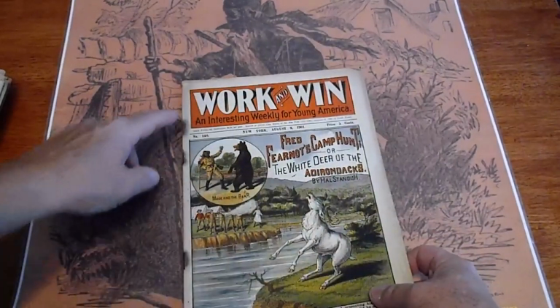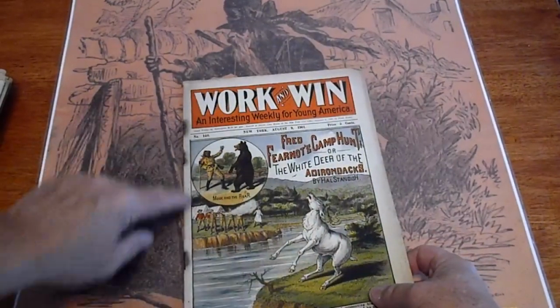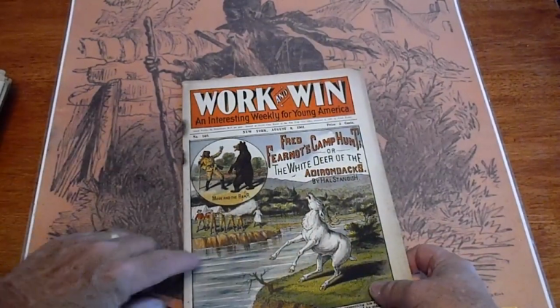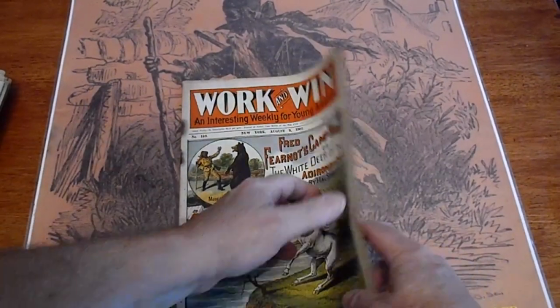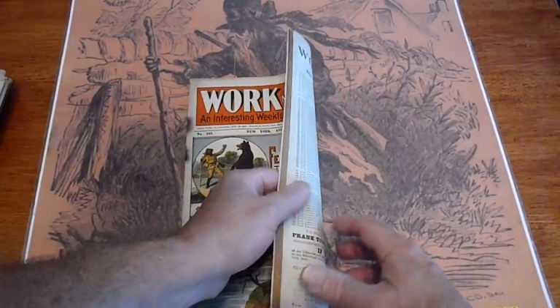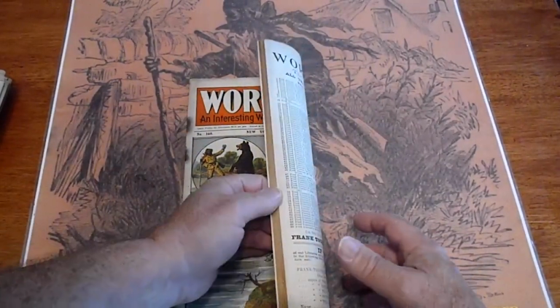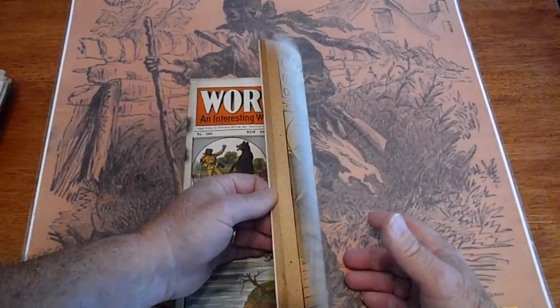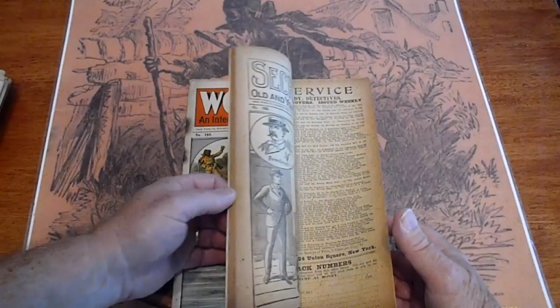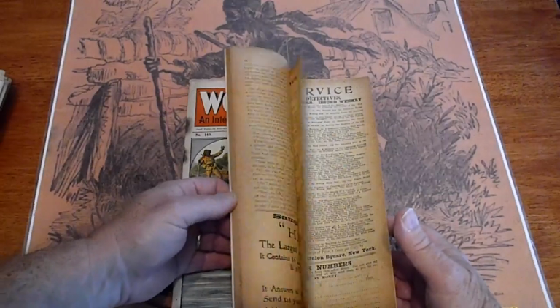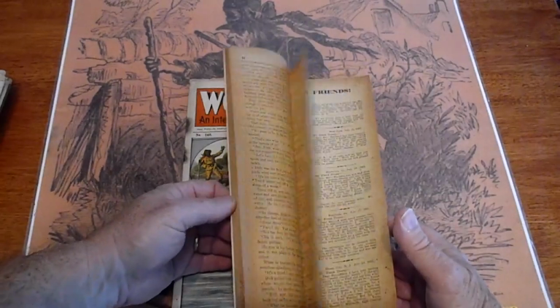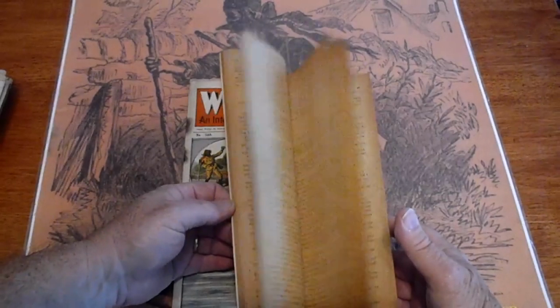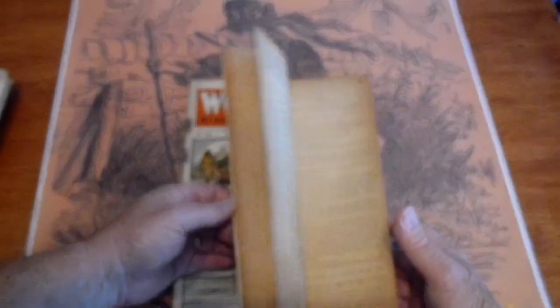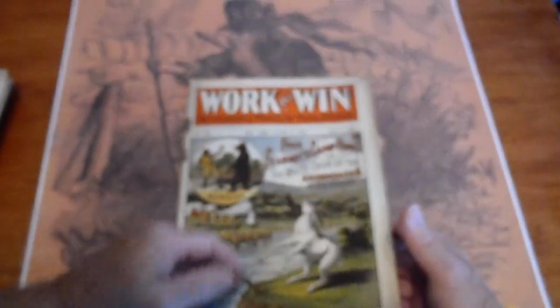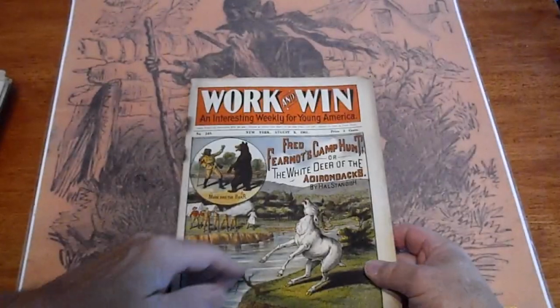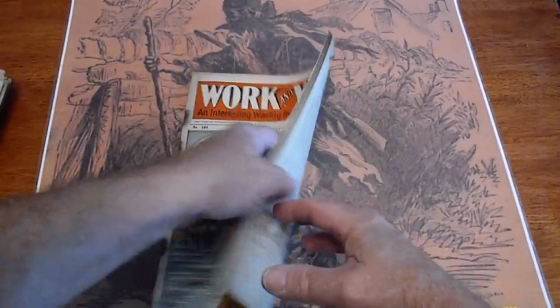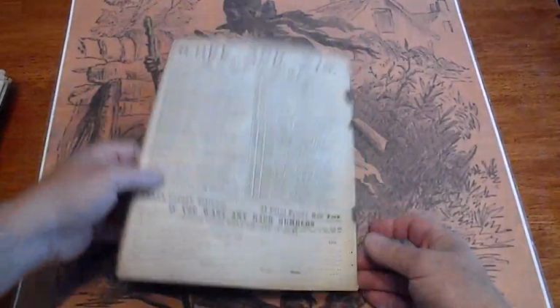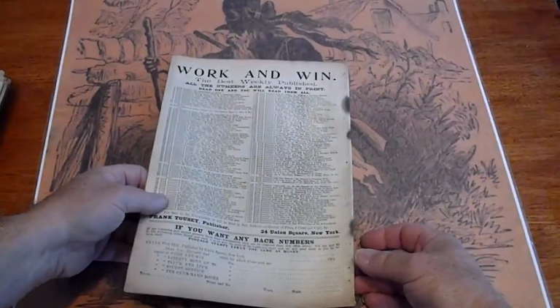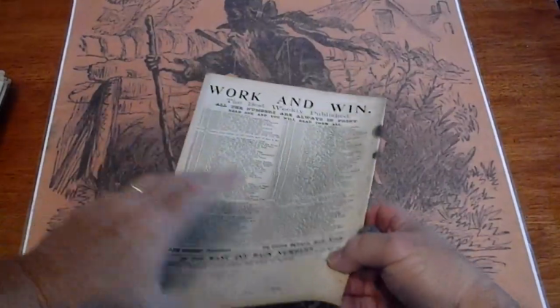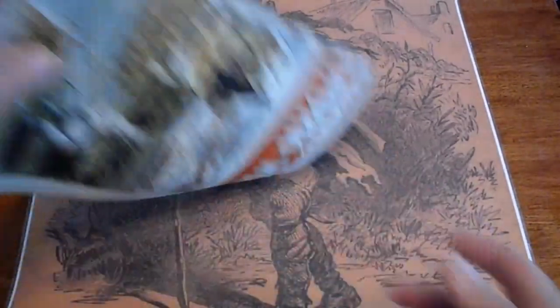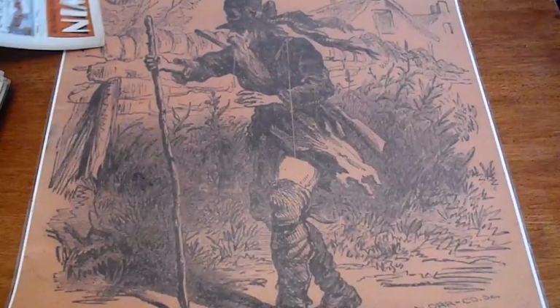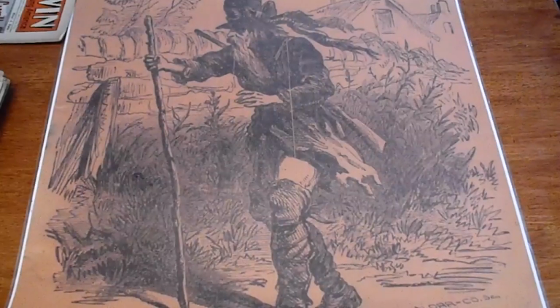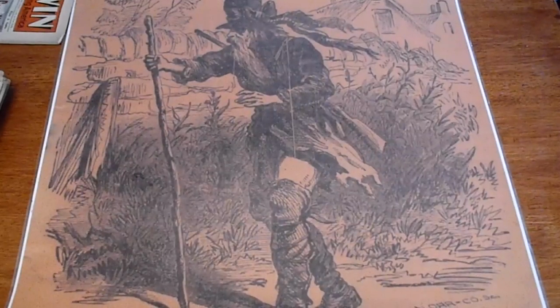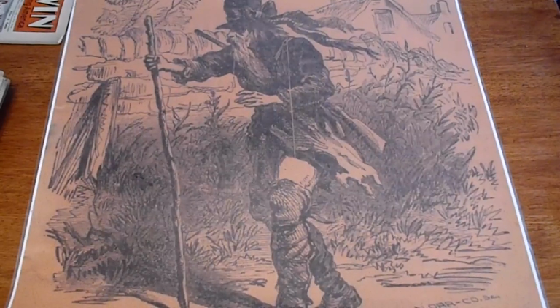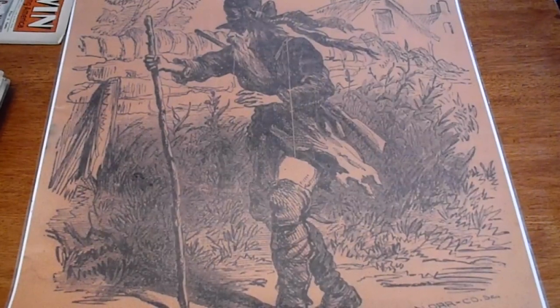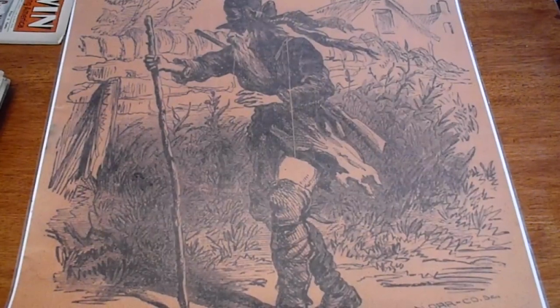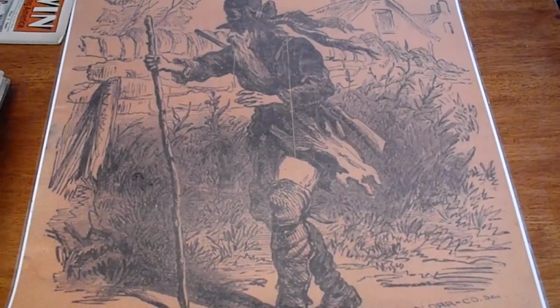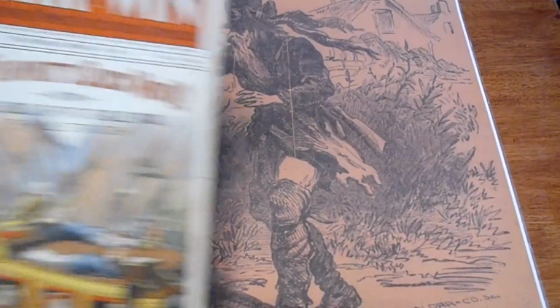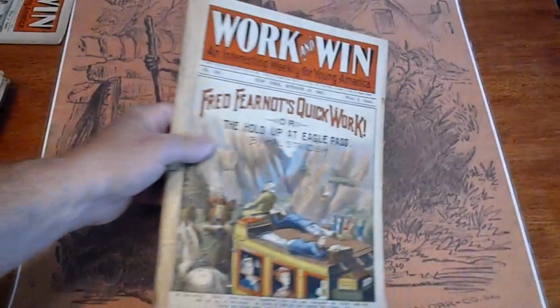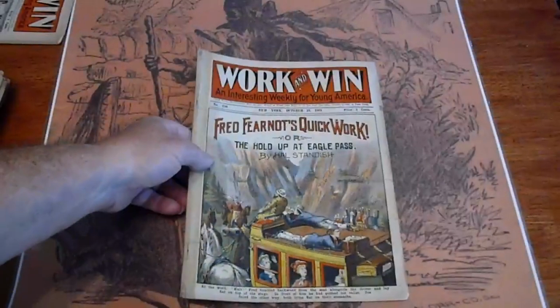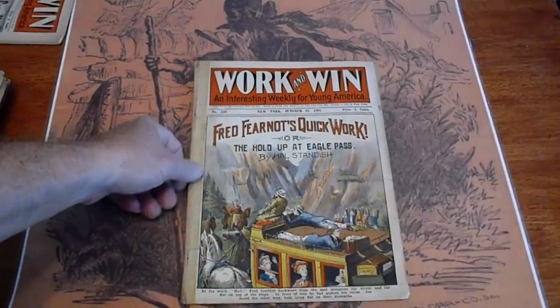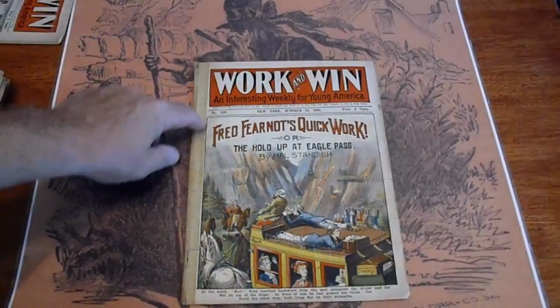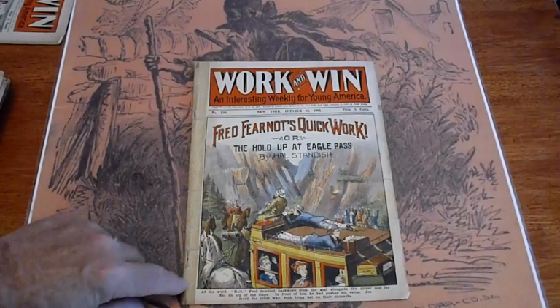It's got some discoloration at the staples. Other than that, really good condition. Number 150, 1901 — tape on the spine.